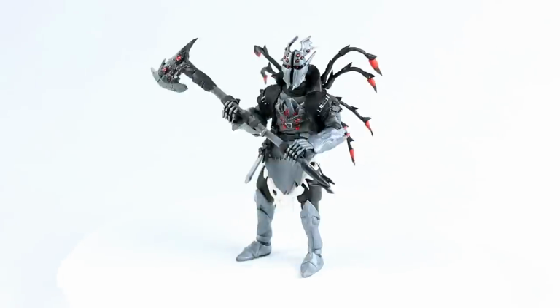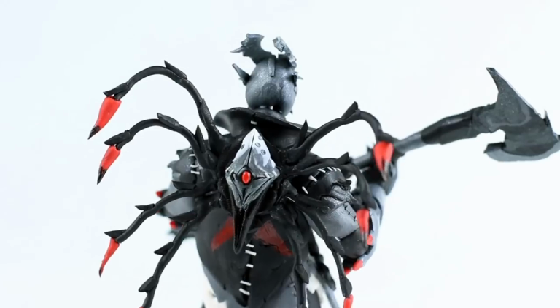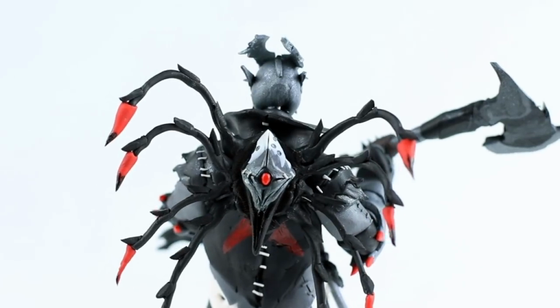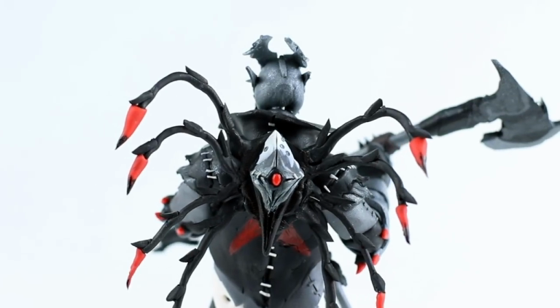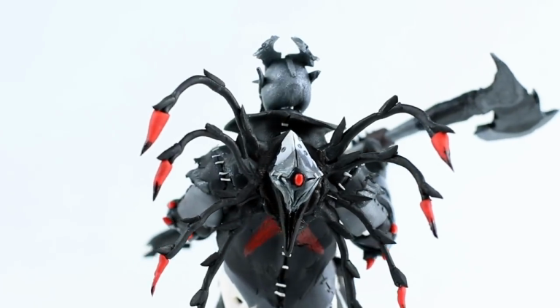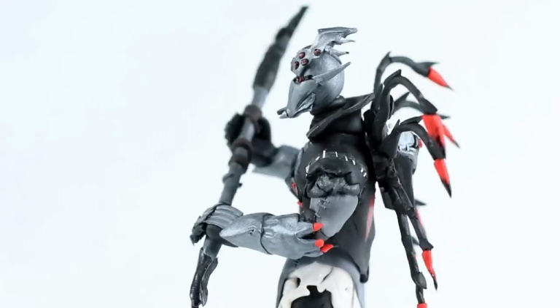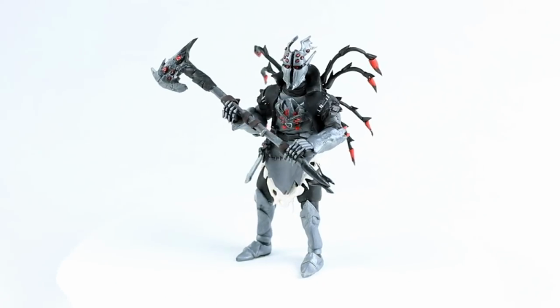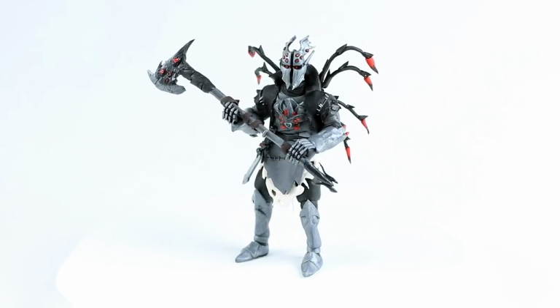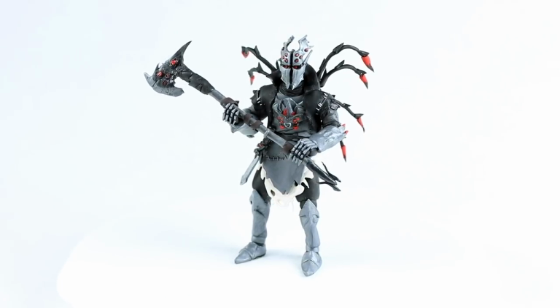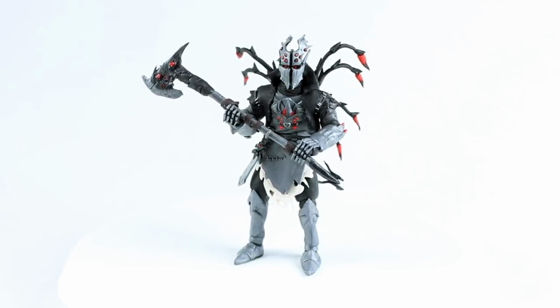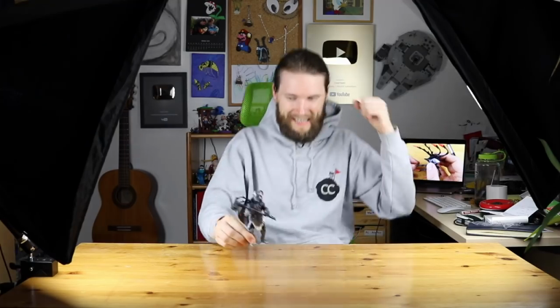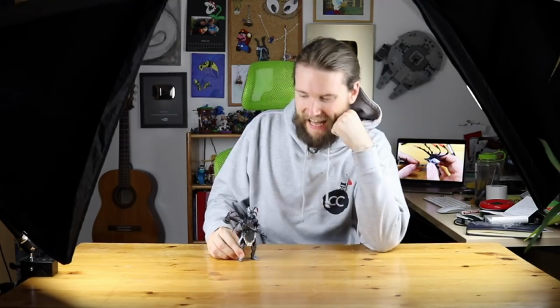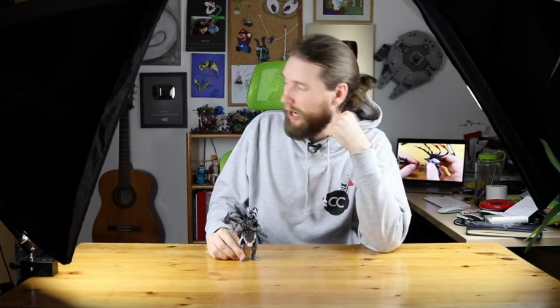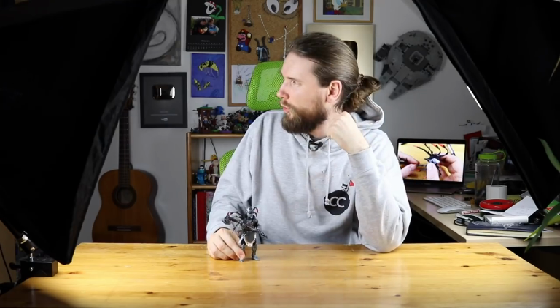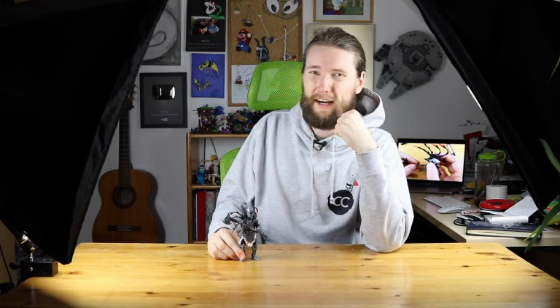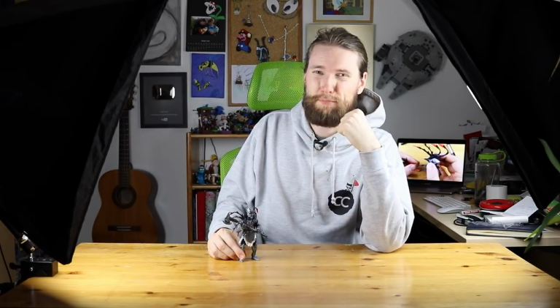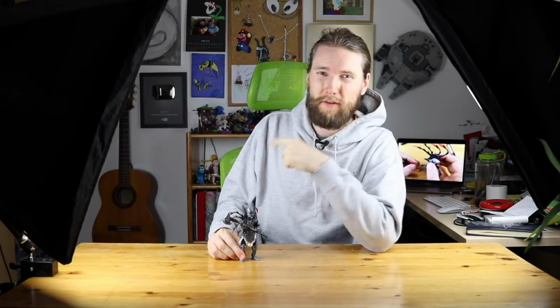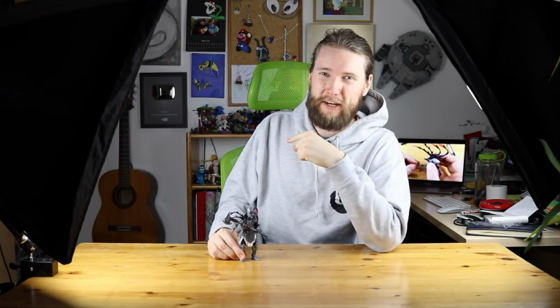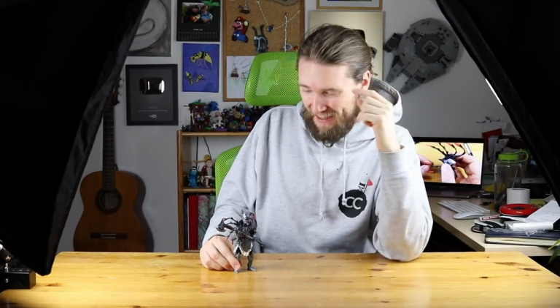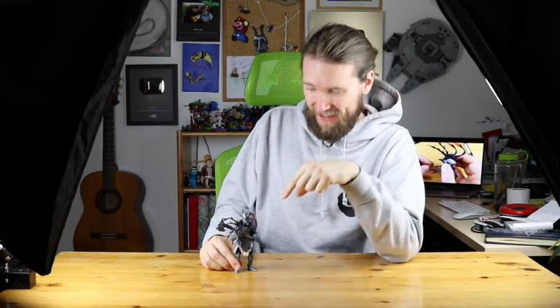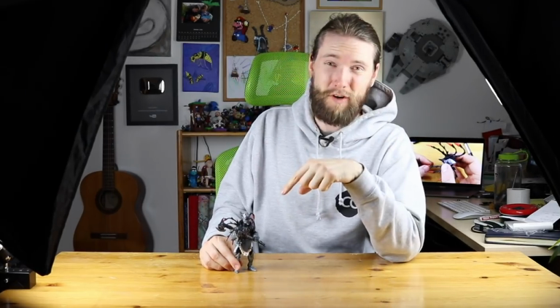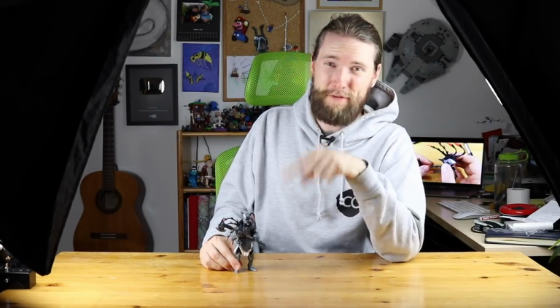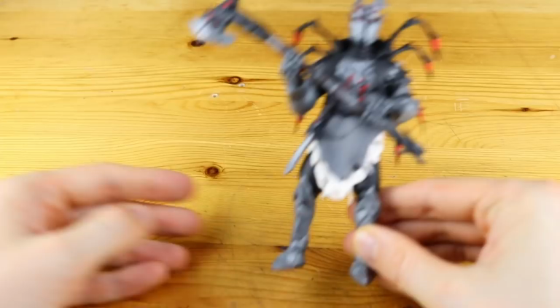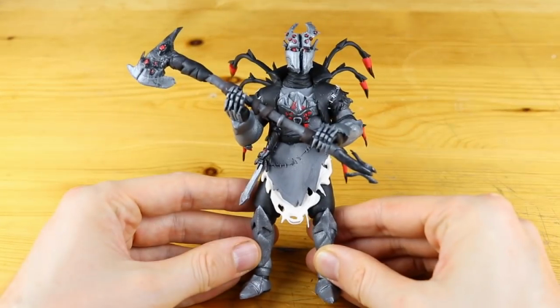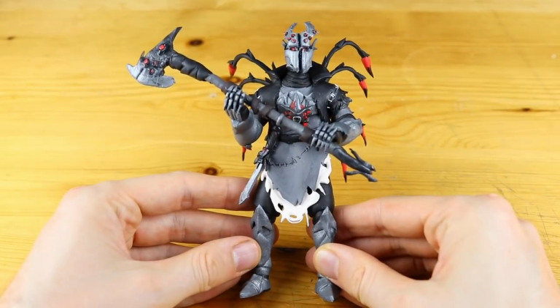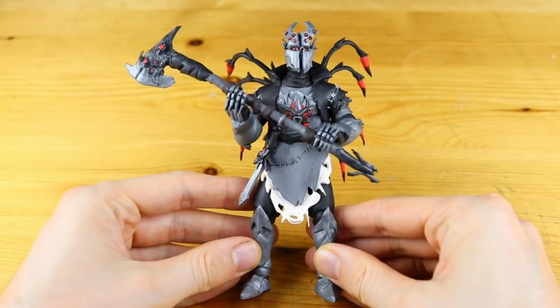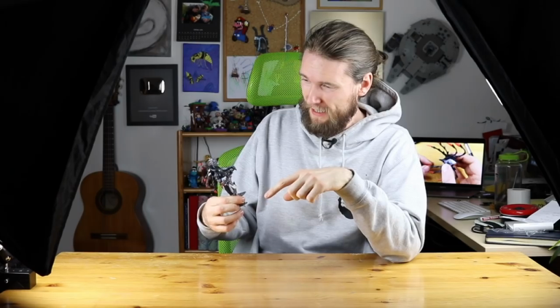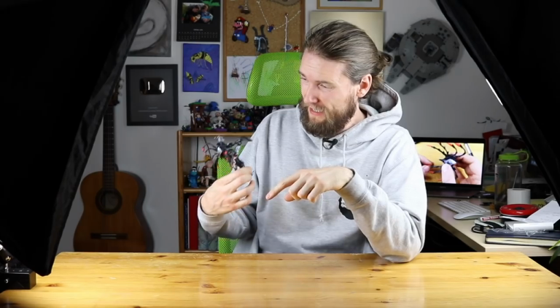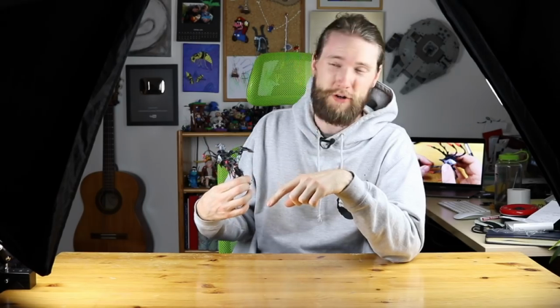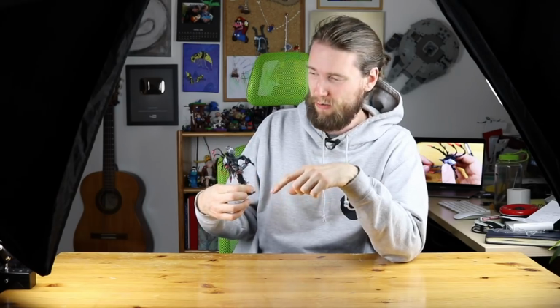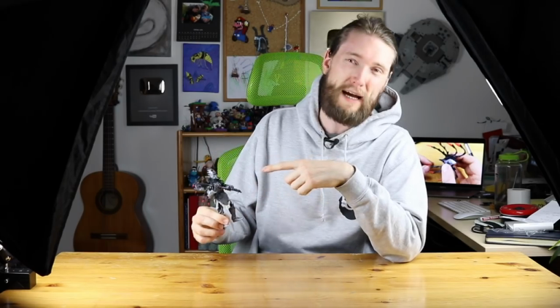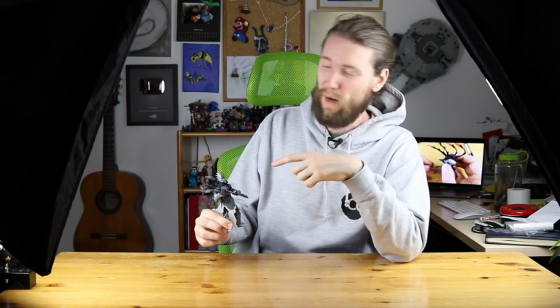Guys, I guess that's it — Spider Knight with Web Breaker and long legs back bling! I just broke the chair. I think this is one of my favorite skins from Fortnite and I think it turned out quite well.